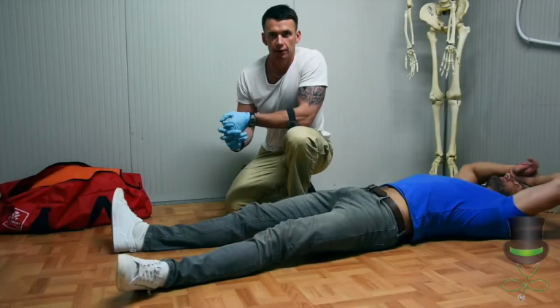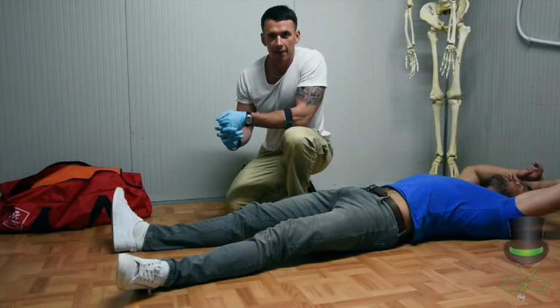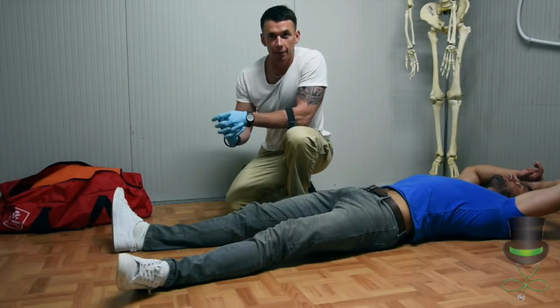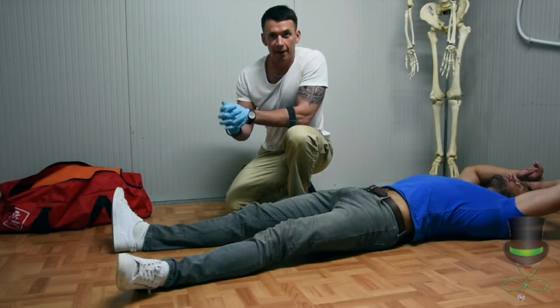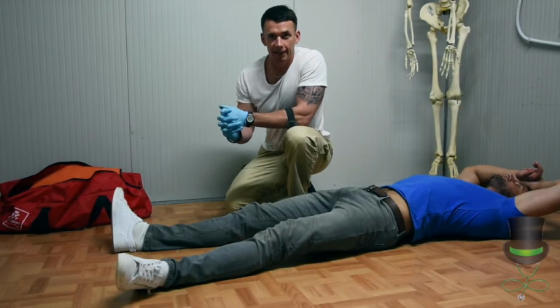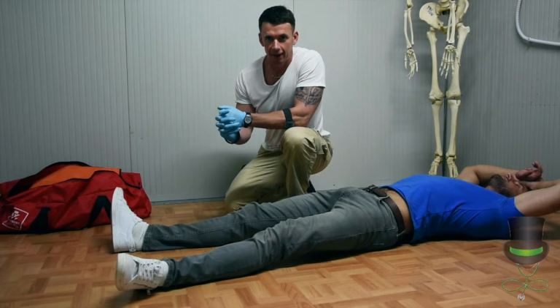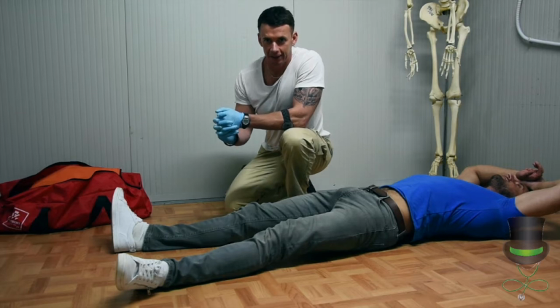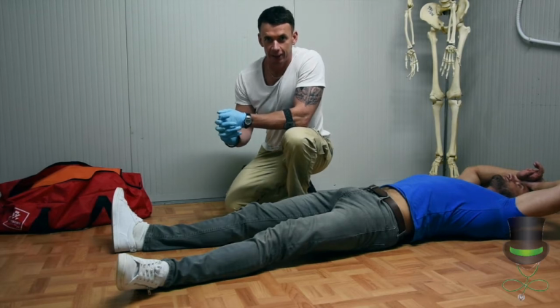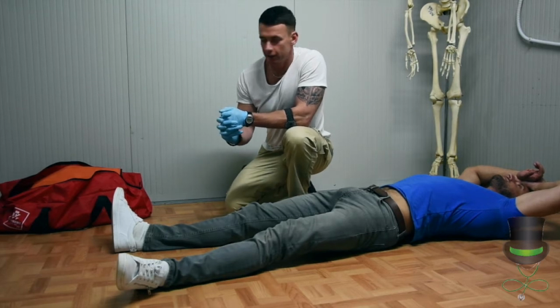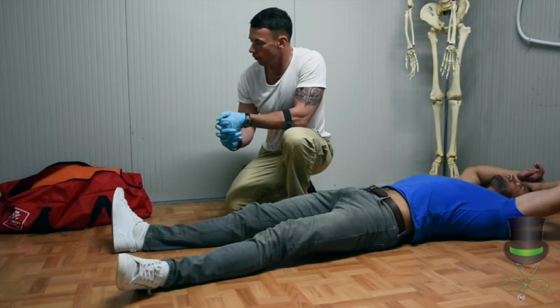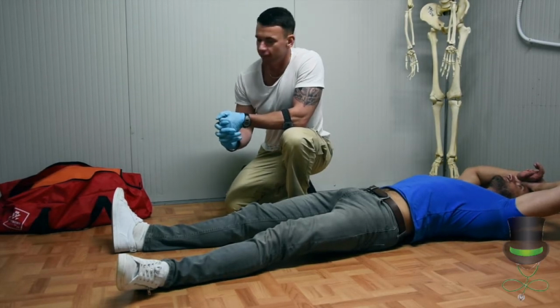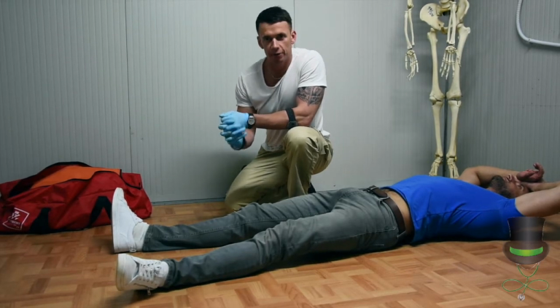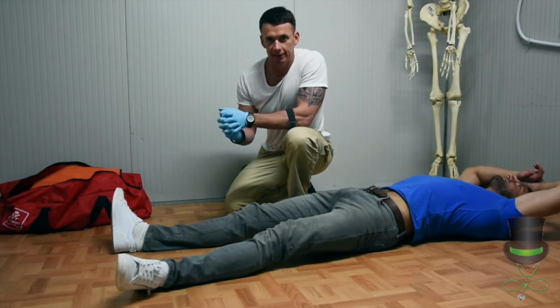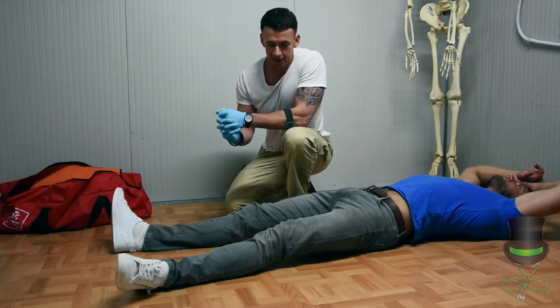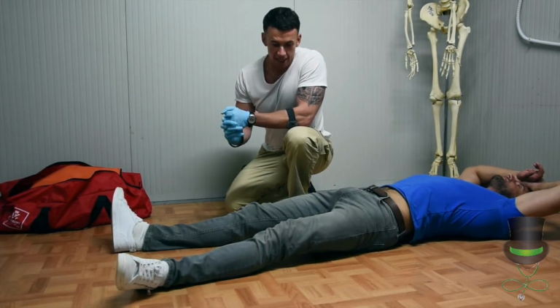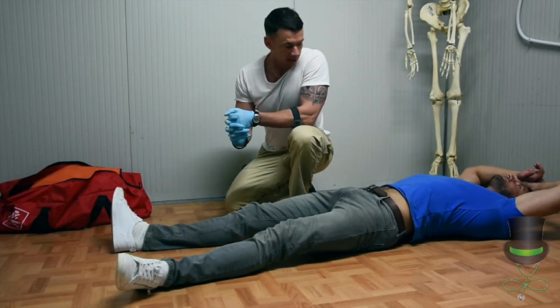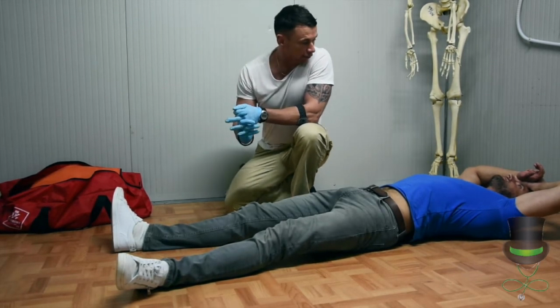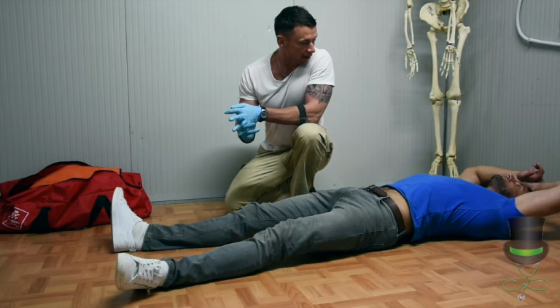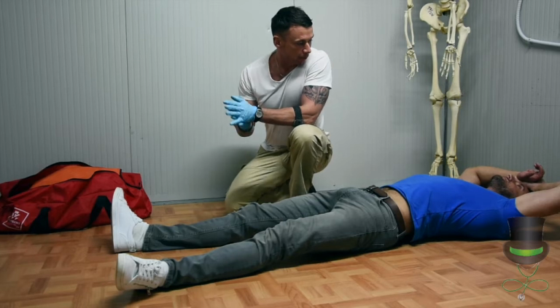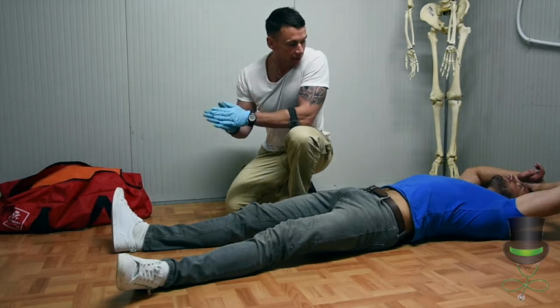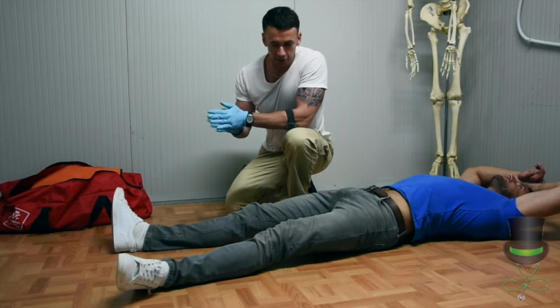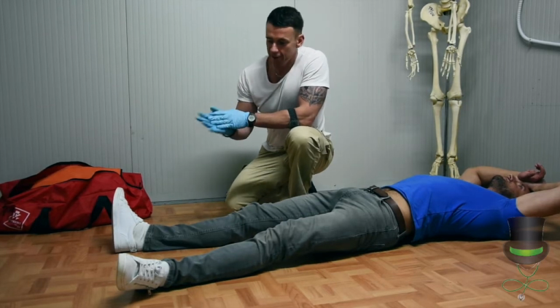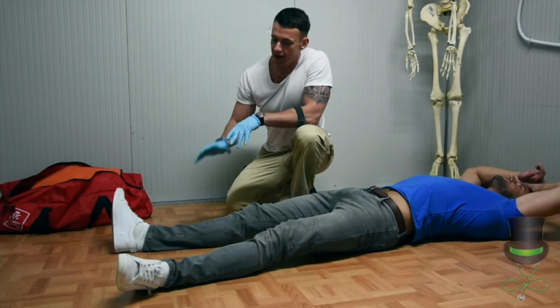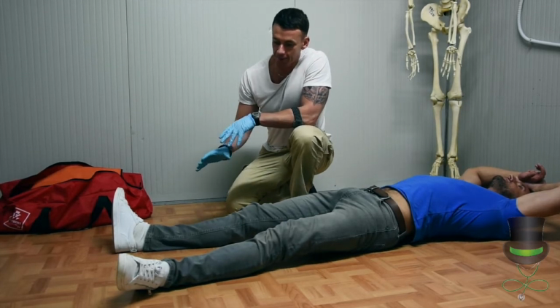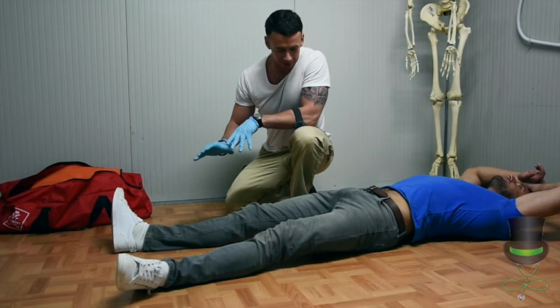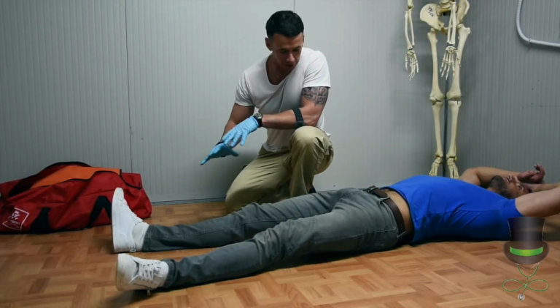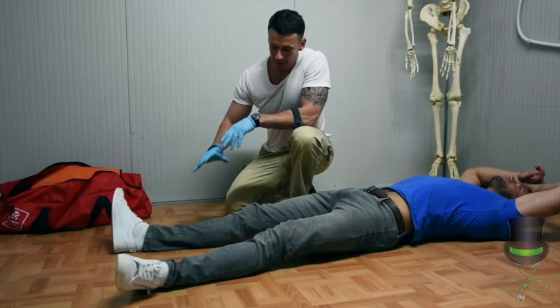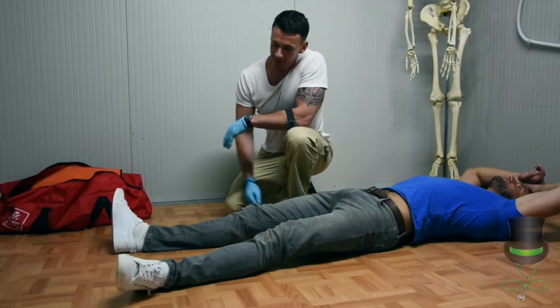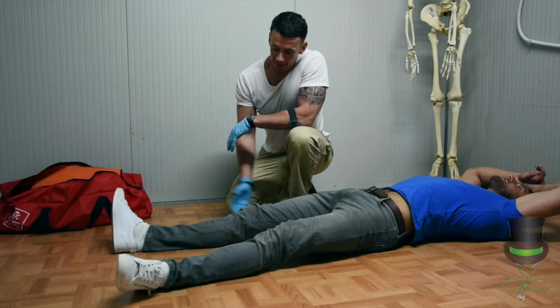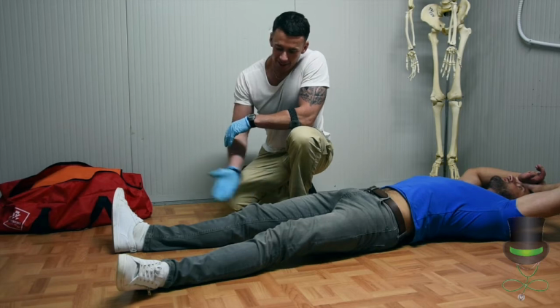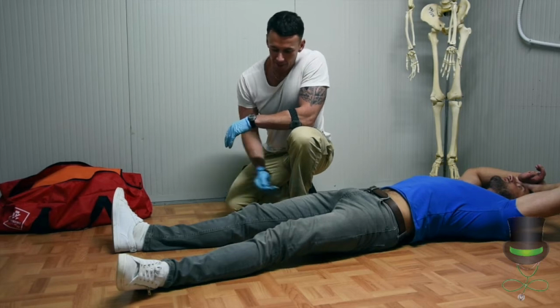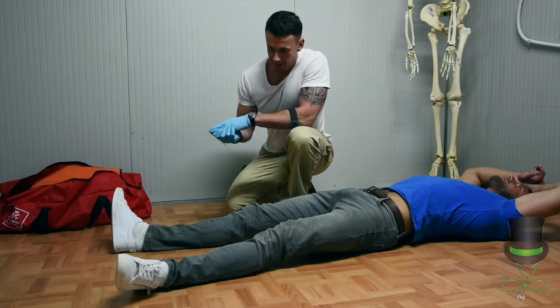Hi, I'm Anthony and I'm a paramedic. Today I'm going to demonstrate the use of a vacuum splint. Think that you've carried out your primary and secondary survey, and you've now decided to splint, in this case the right leg.